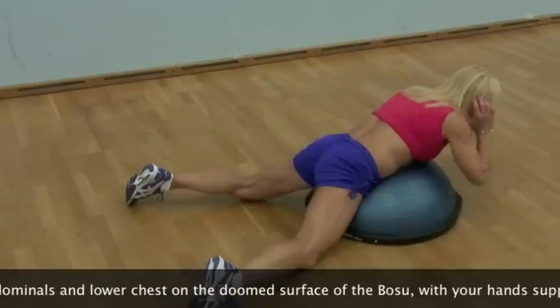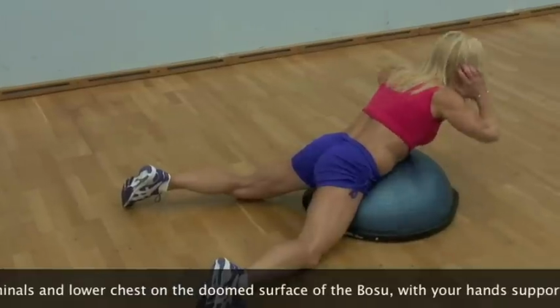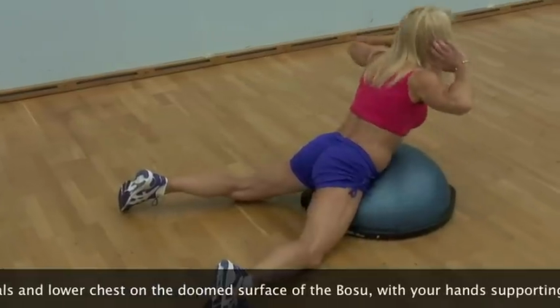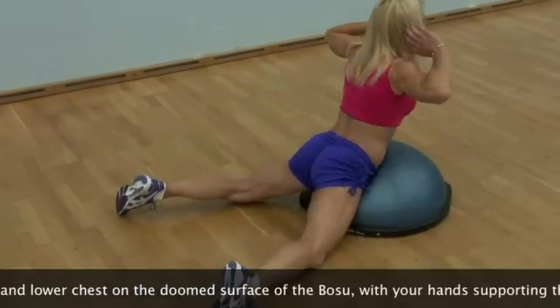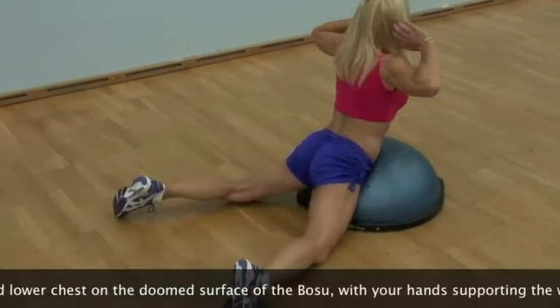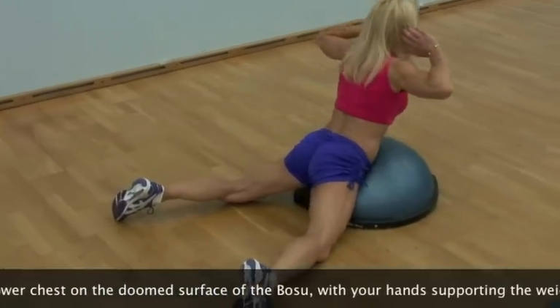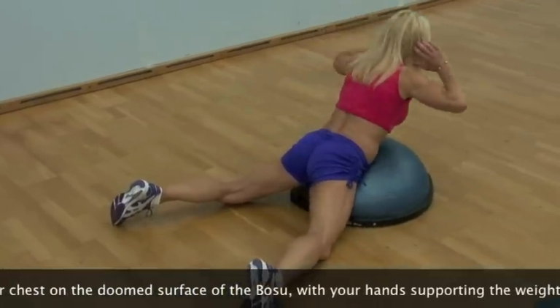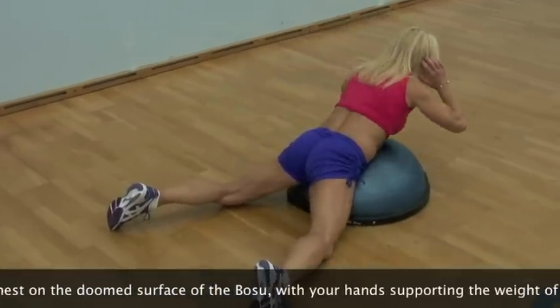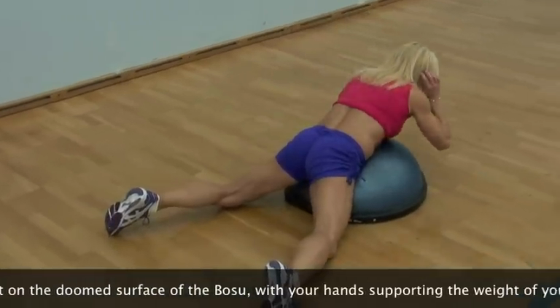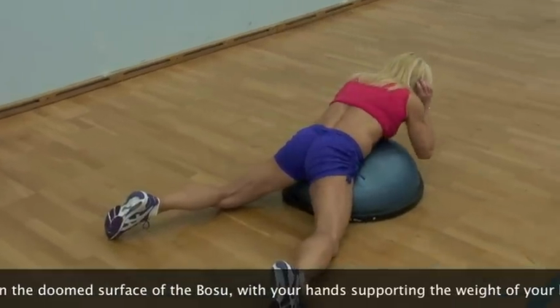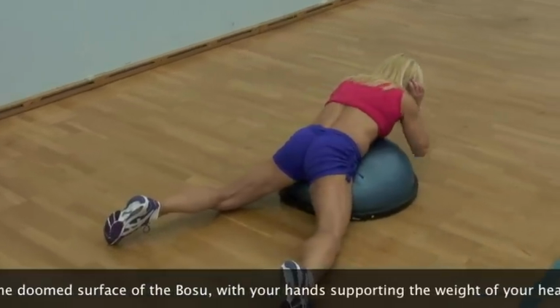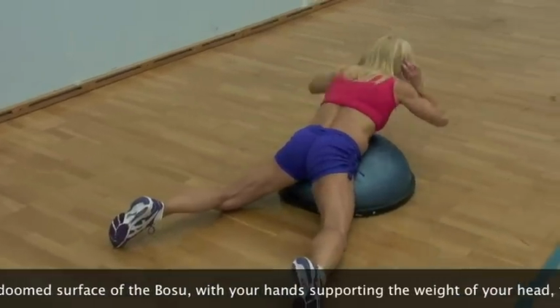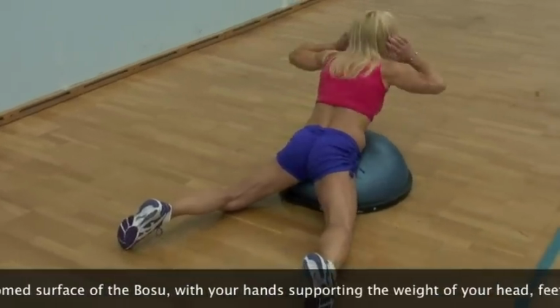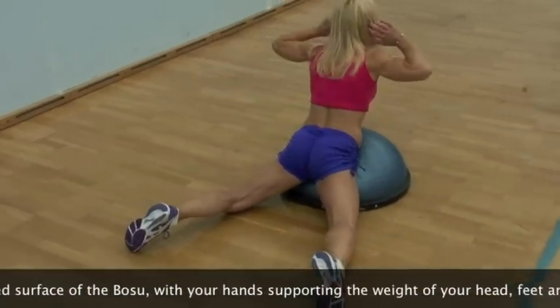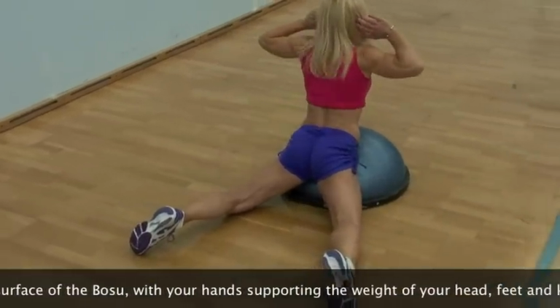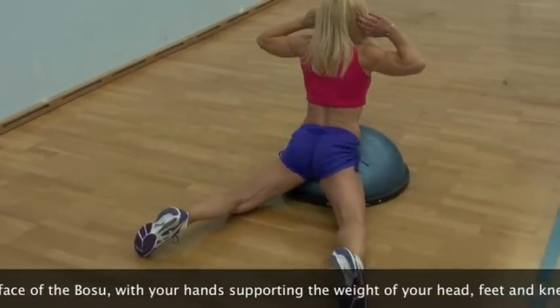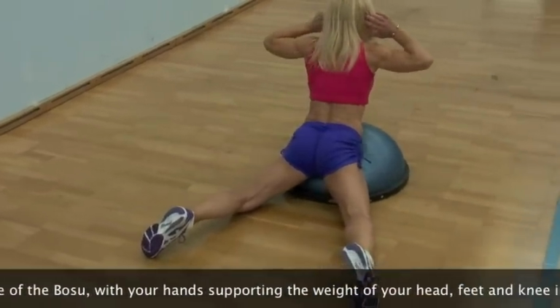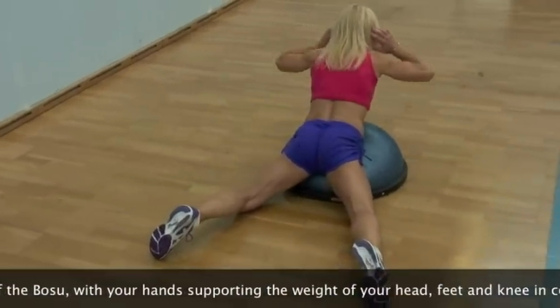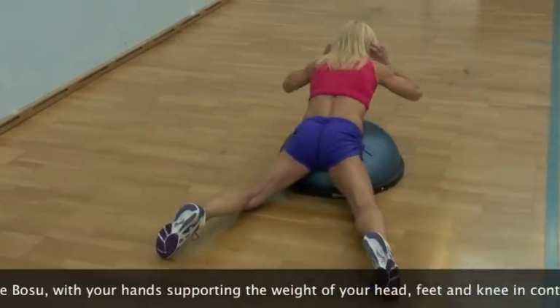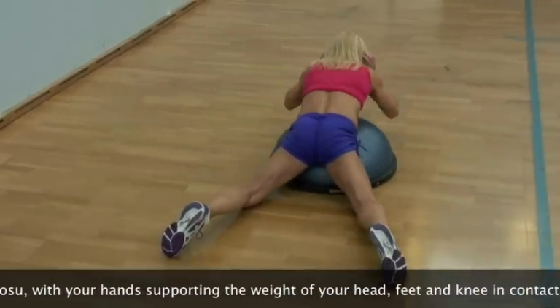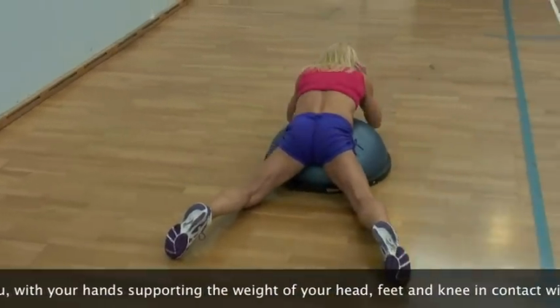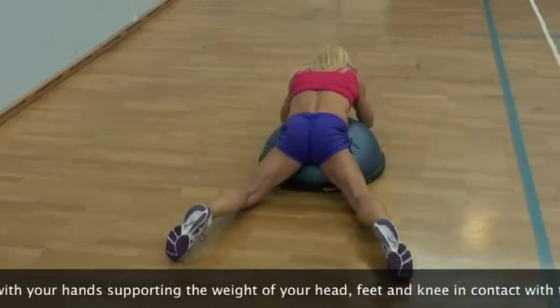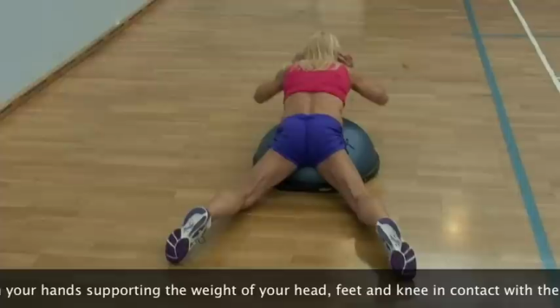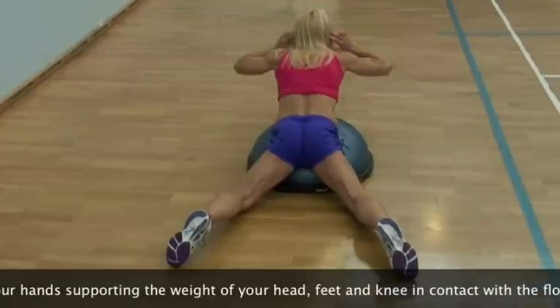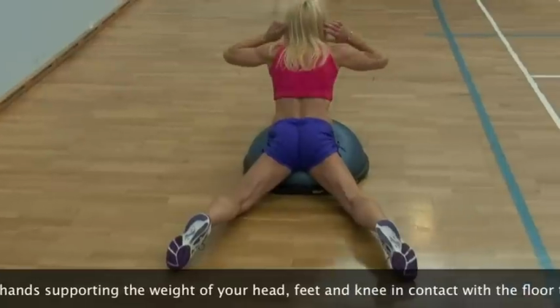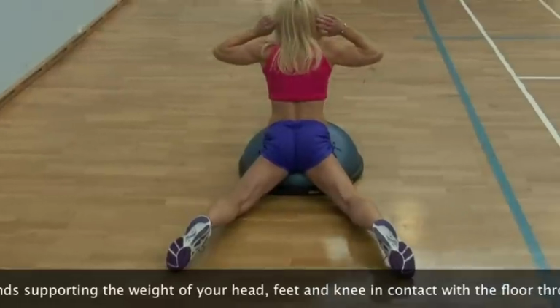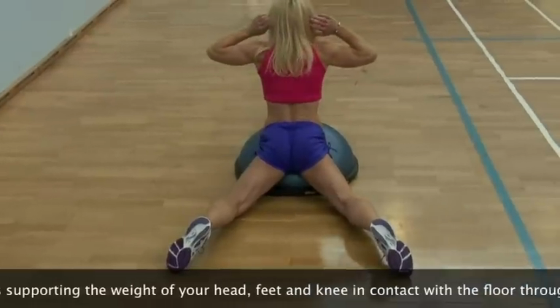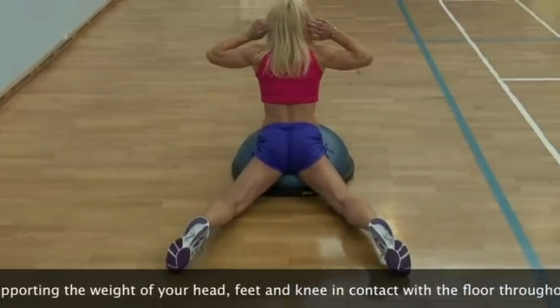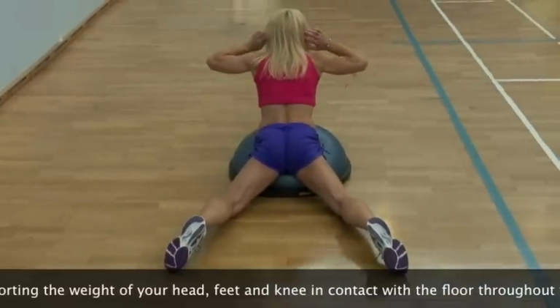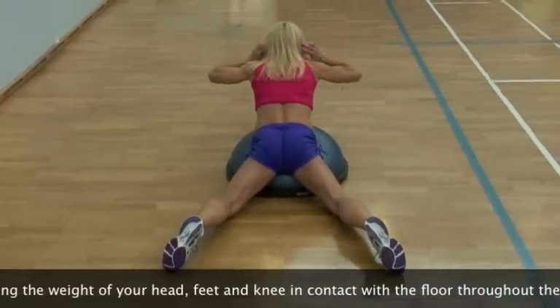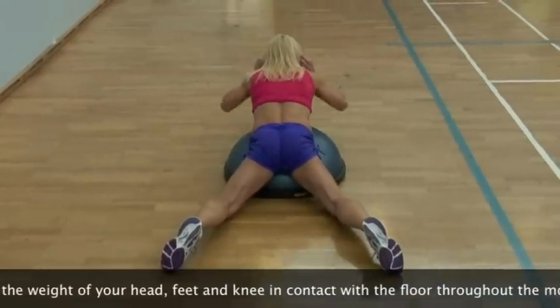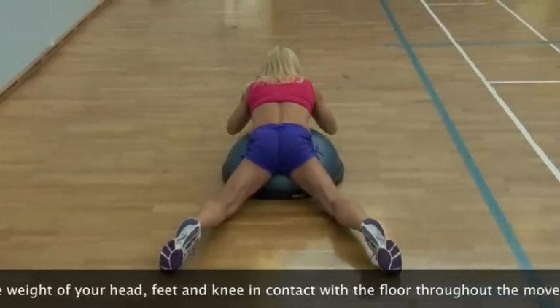Exhale and smoothly lift your chest off the BOSU, aiming to look straight ahead using the muscles of your lower back and glutes to perform the movement.